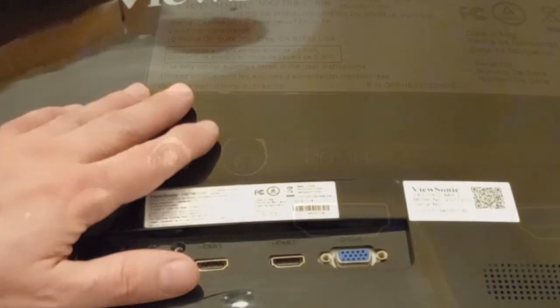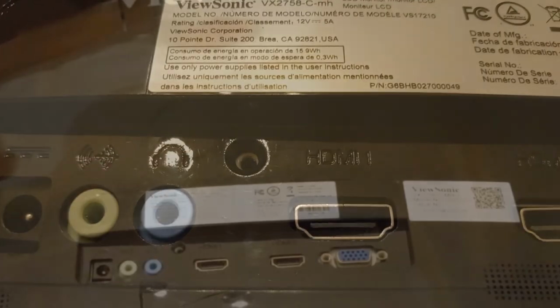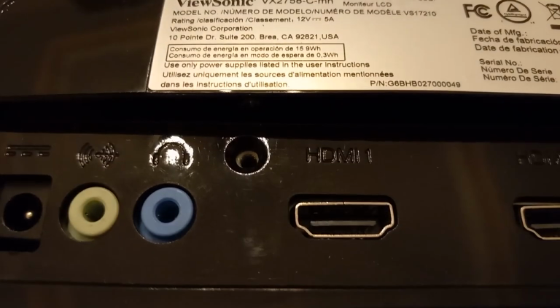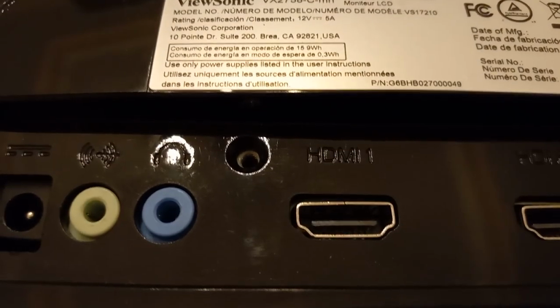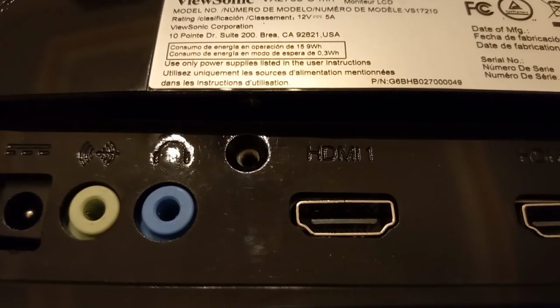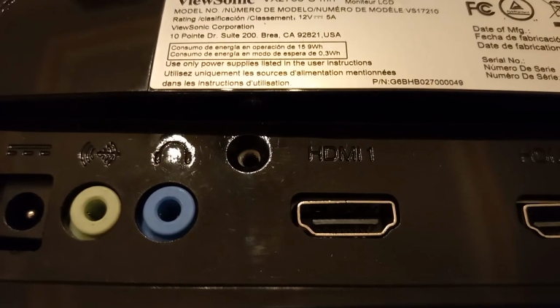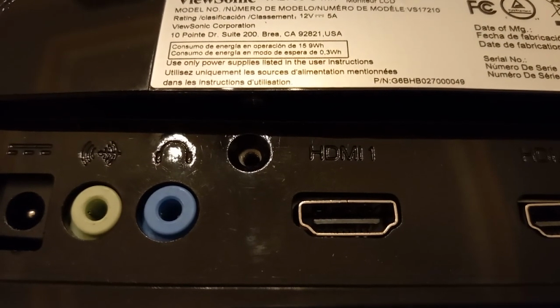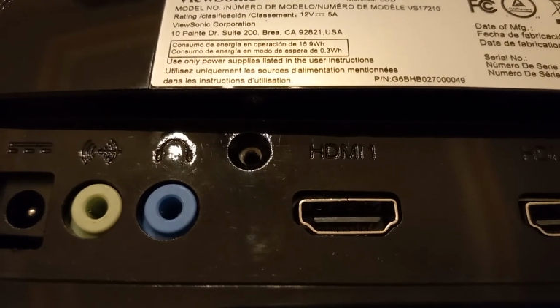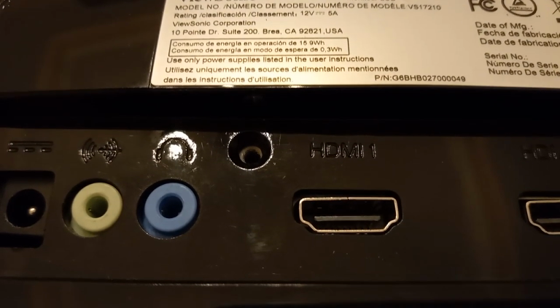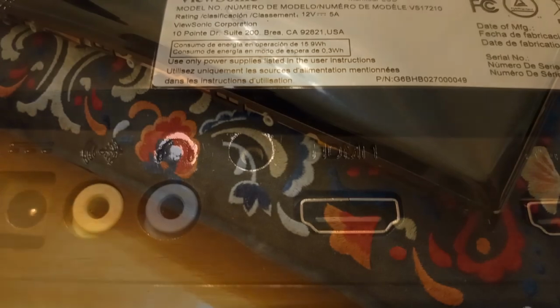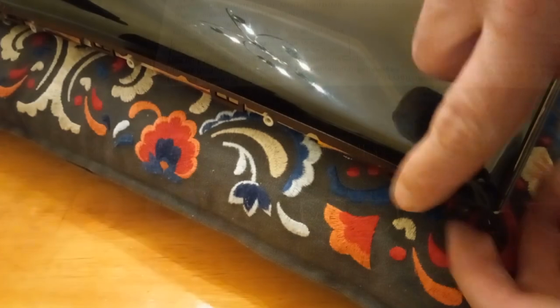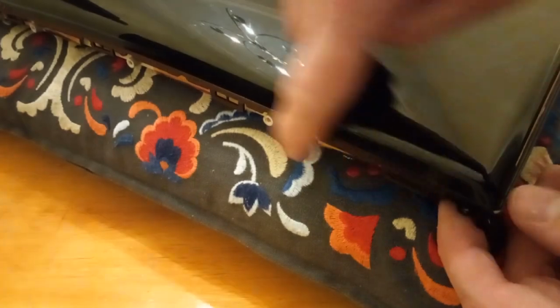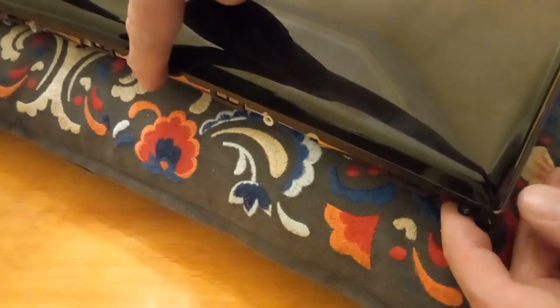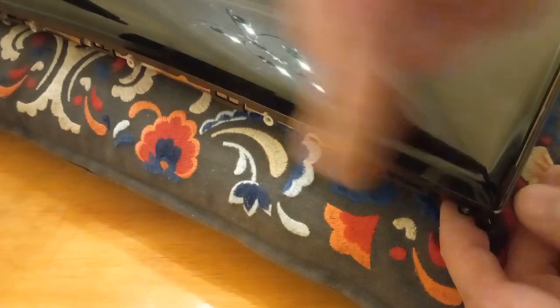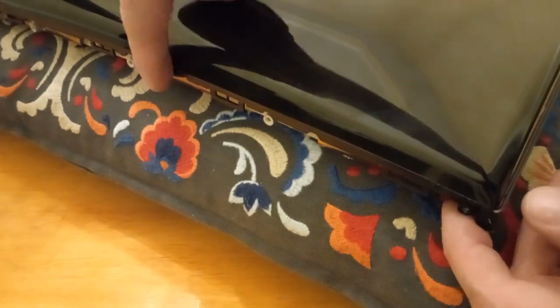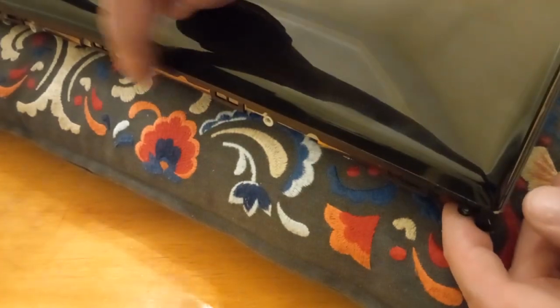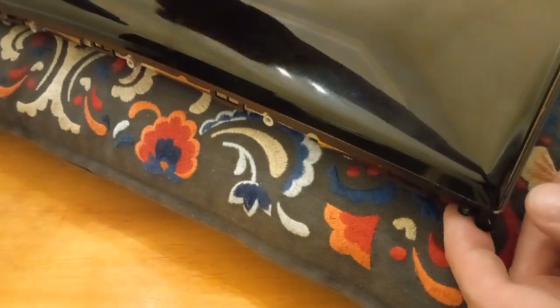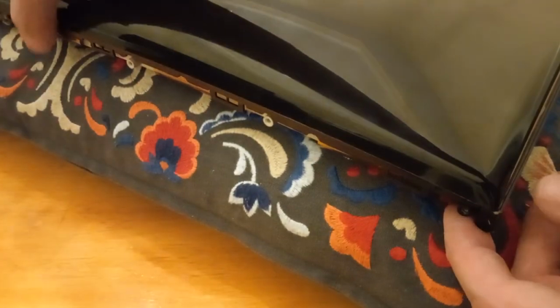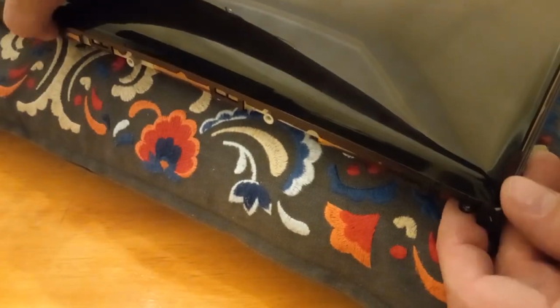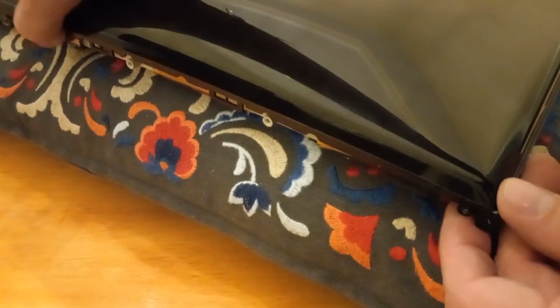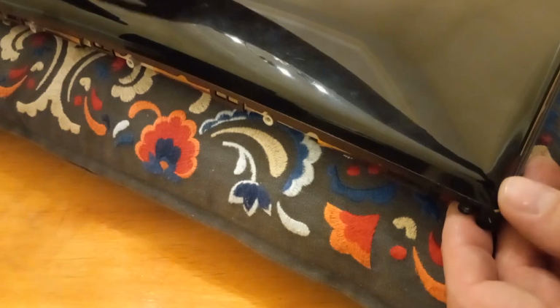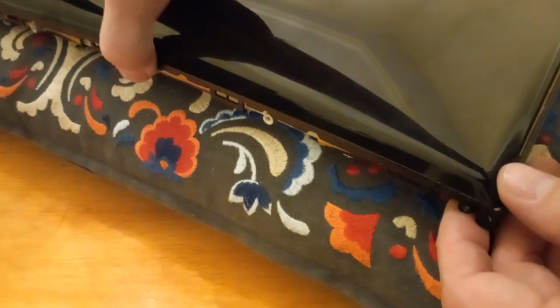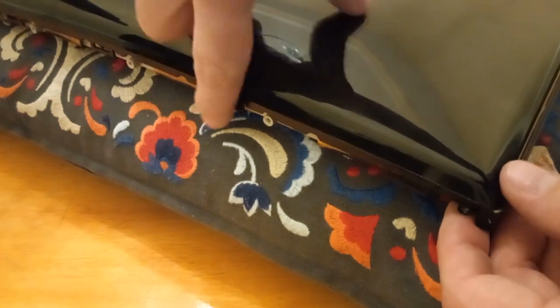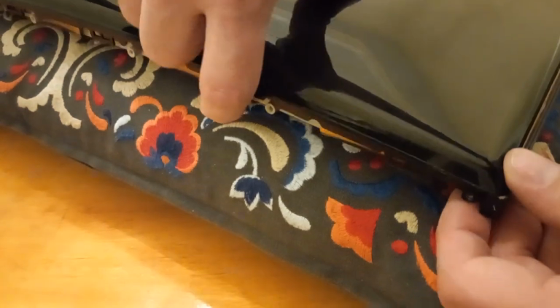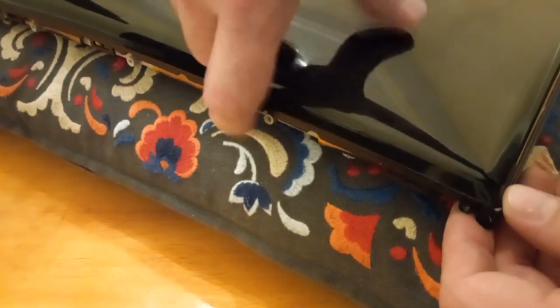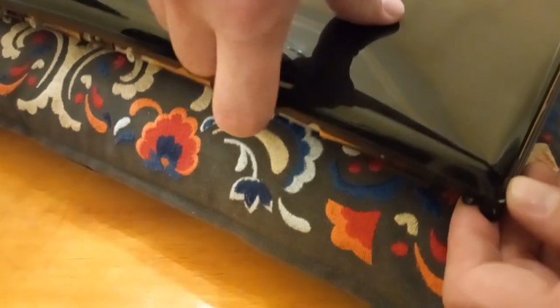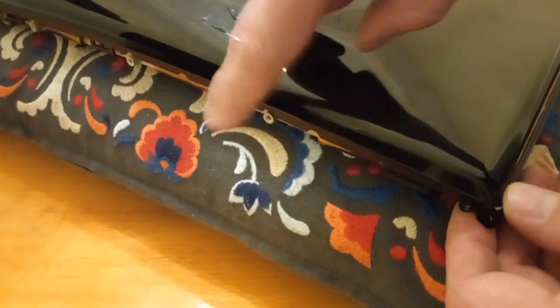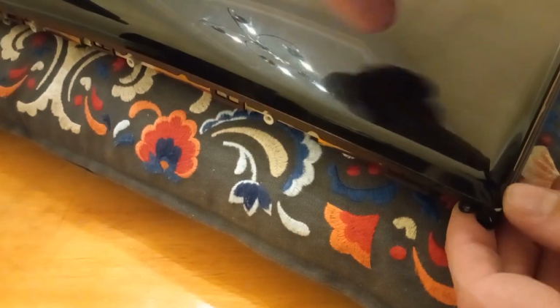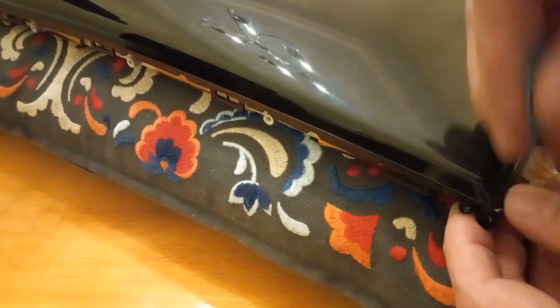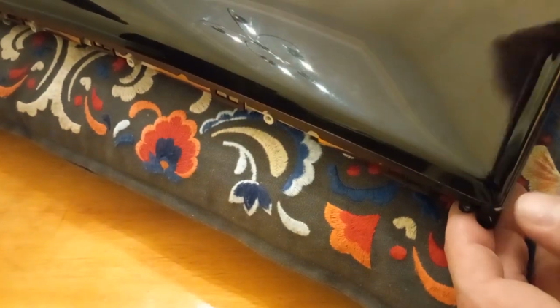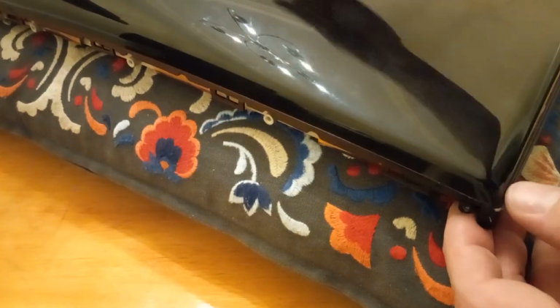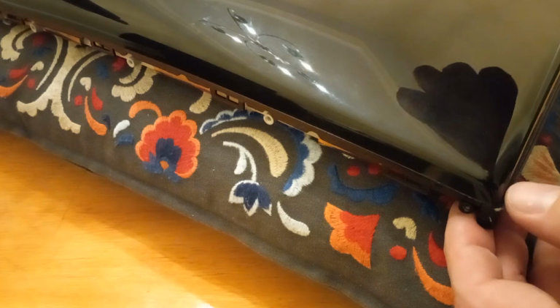The first screw to remove is in the back, usually around the input ports. This is the bottom edge we just pulled the plastic strip away from. You'll notice it's loose and there are no snaps, so we only have three sides to unsnap.